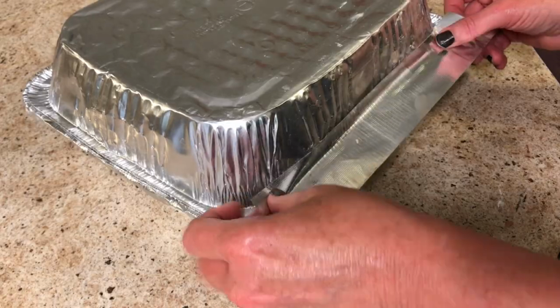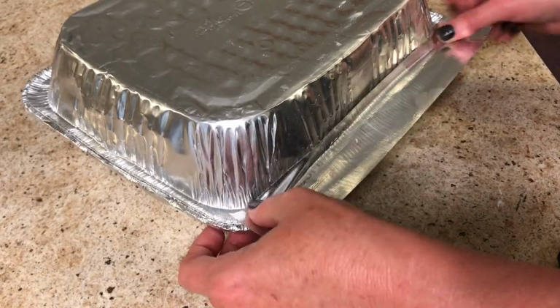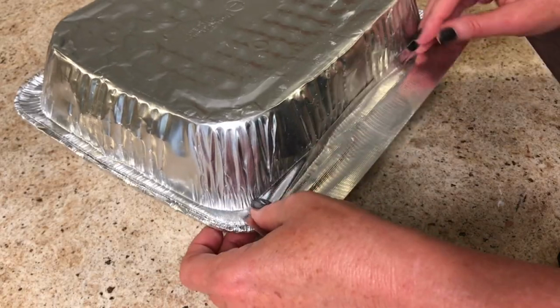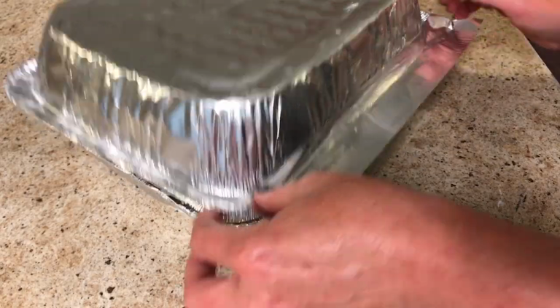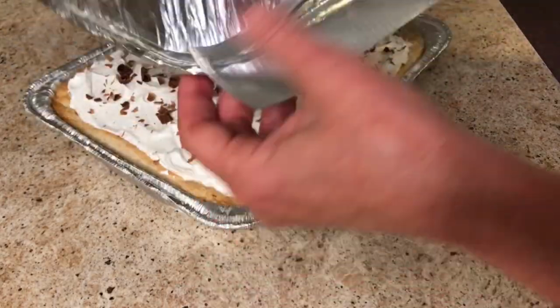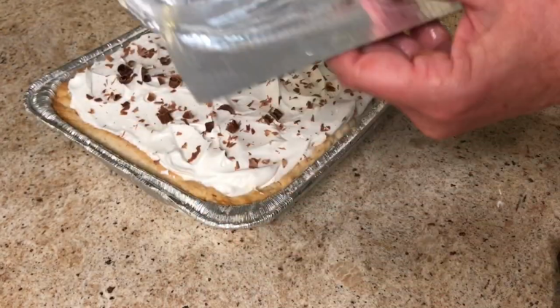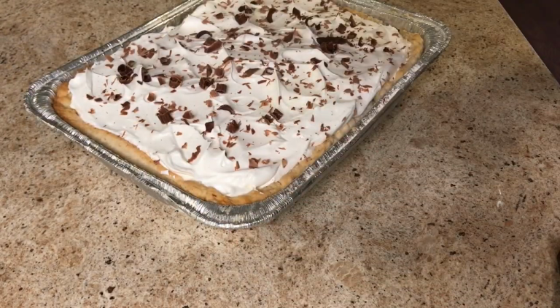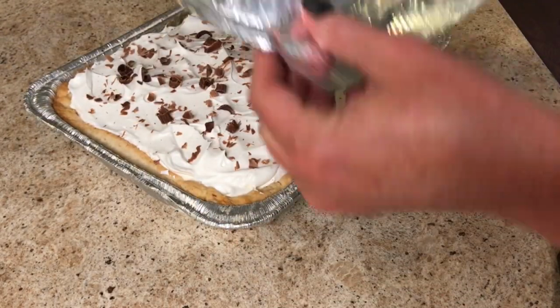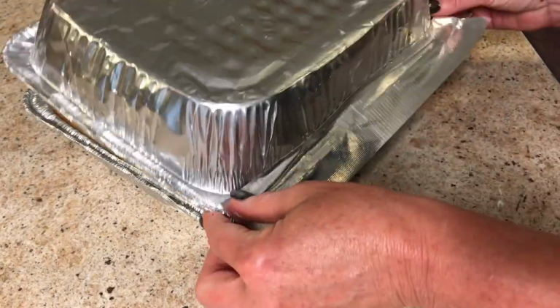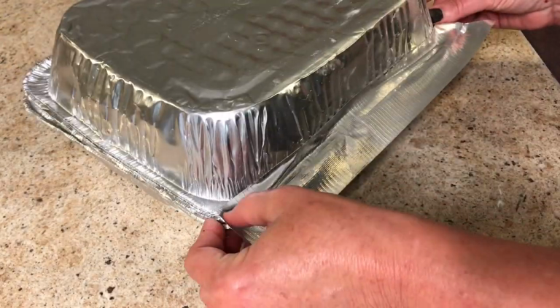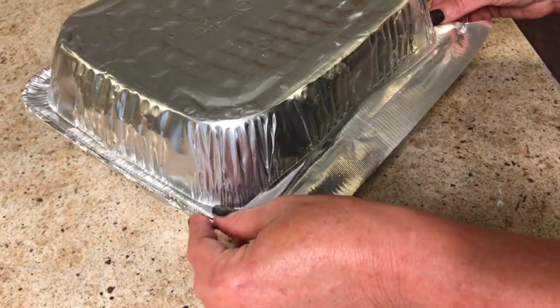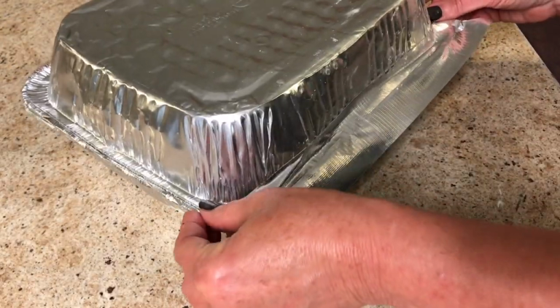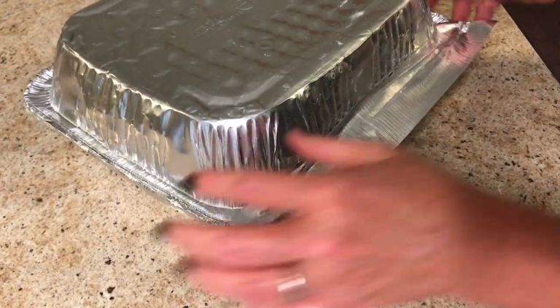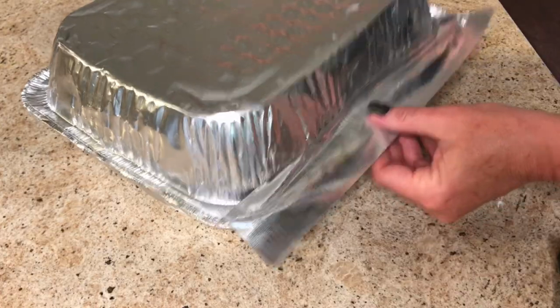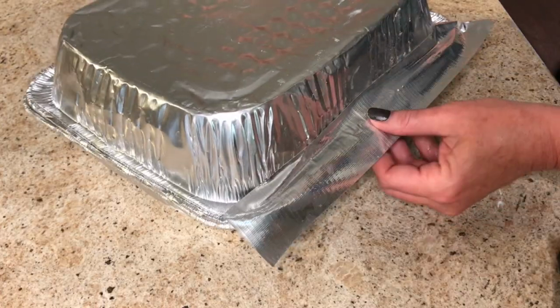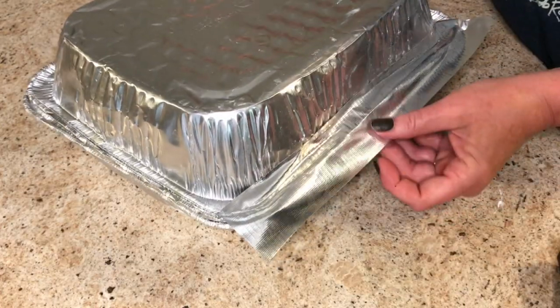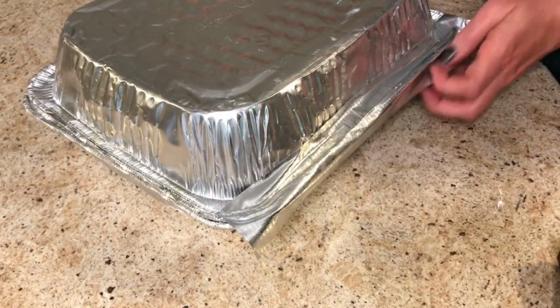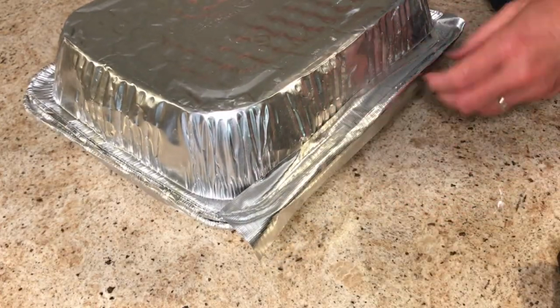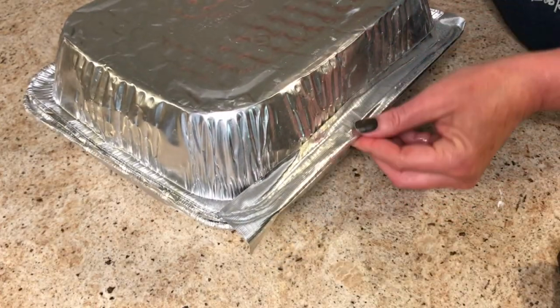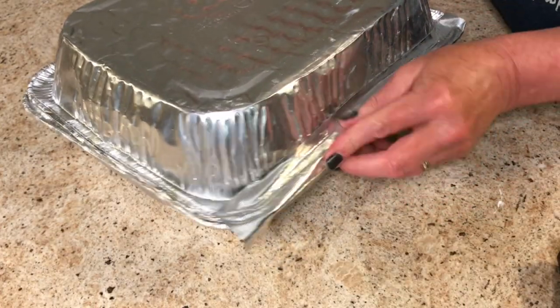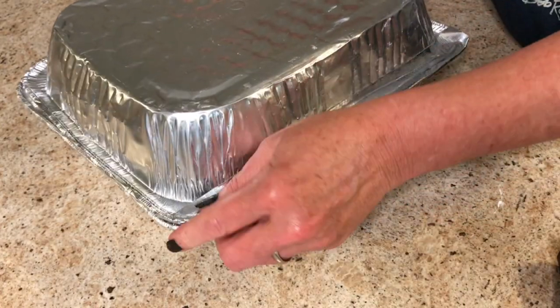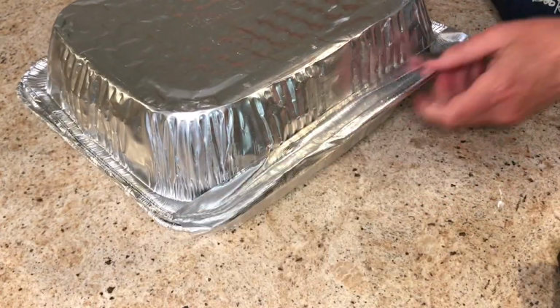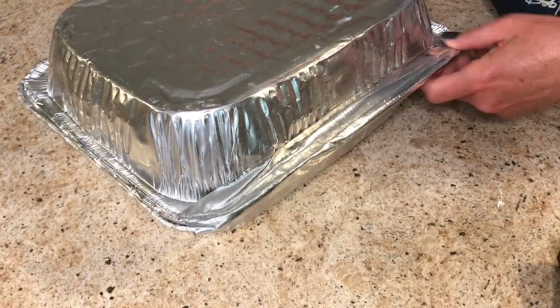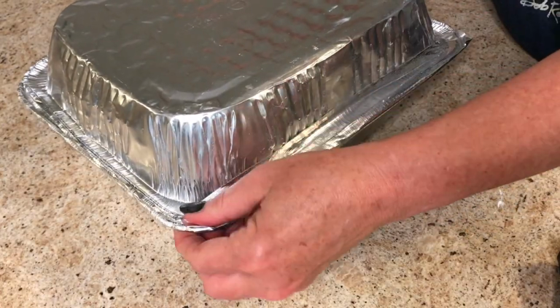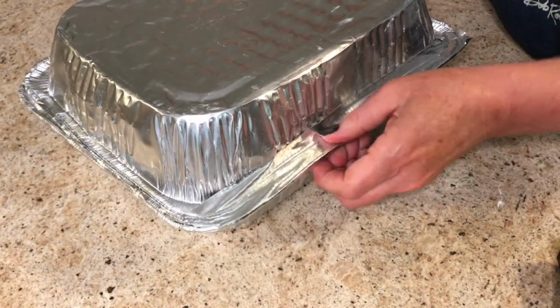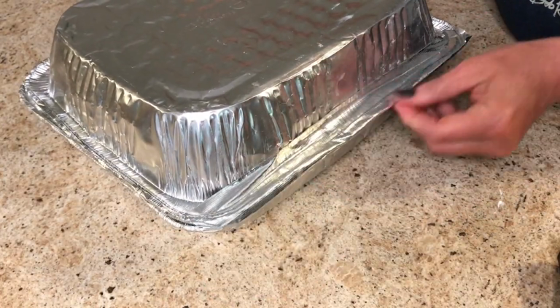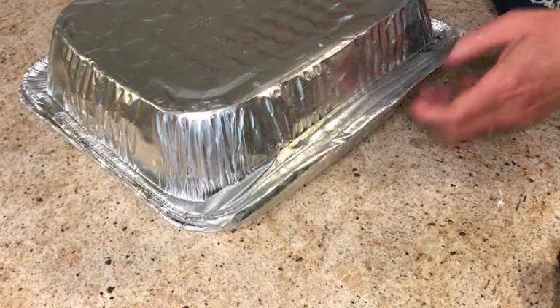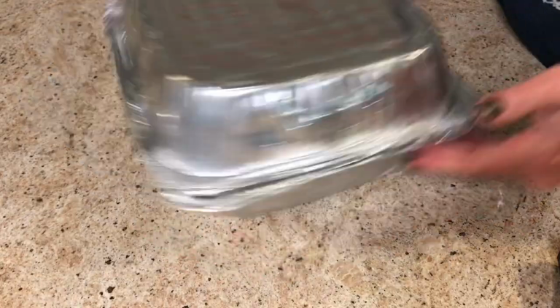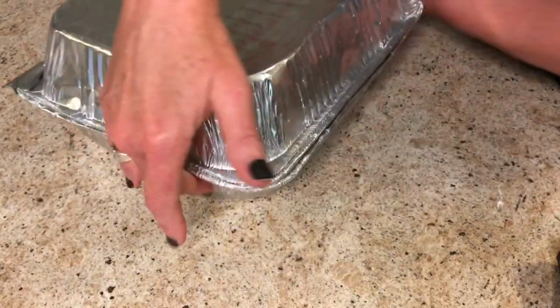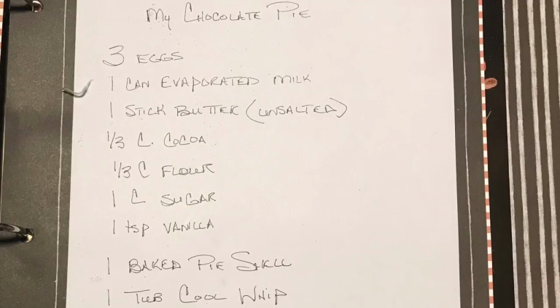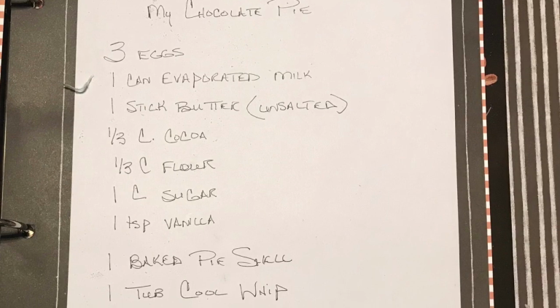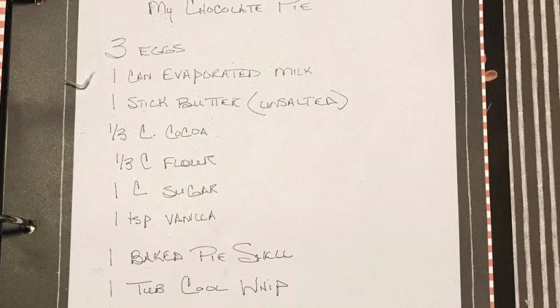If you don't have a lid for this, you can always take another pan, put it on top, and use some duct tape to hold it together. This is so much easier to tote when you're going to family gatherings.